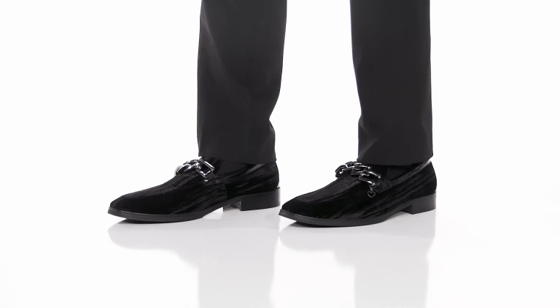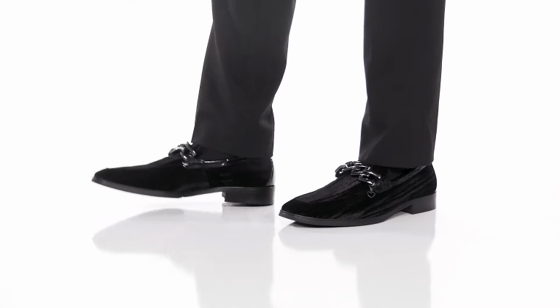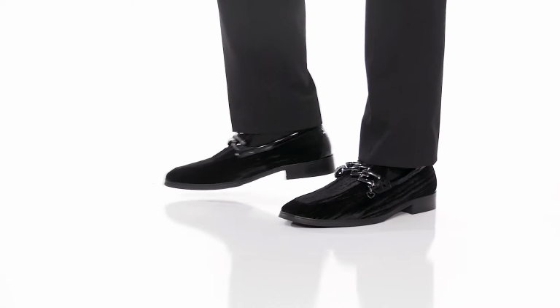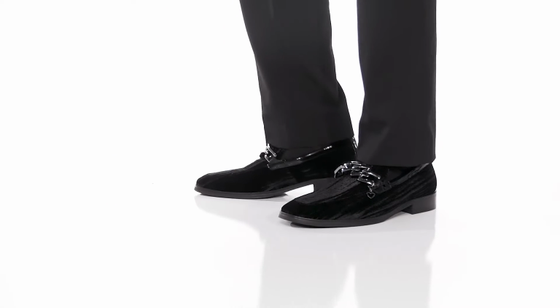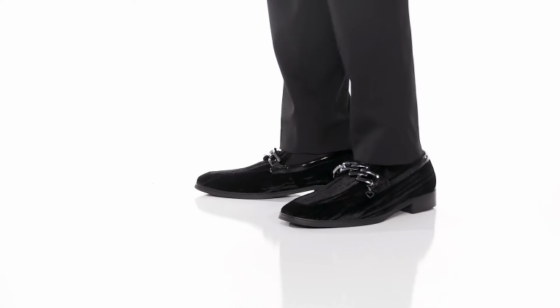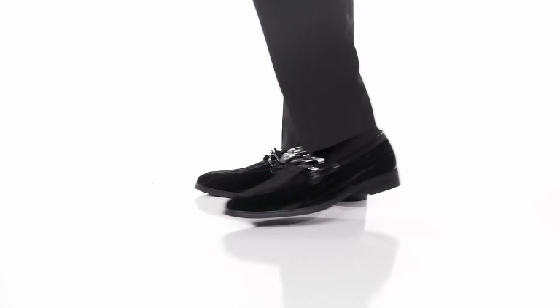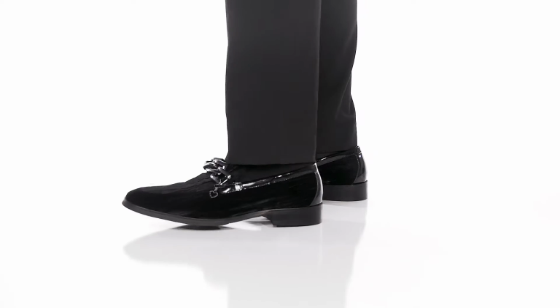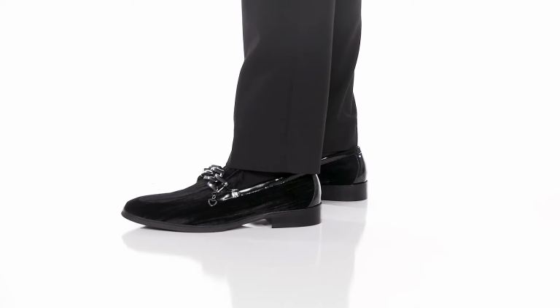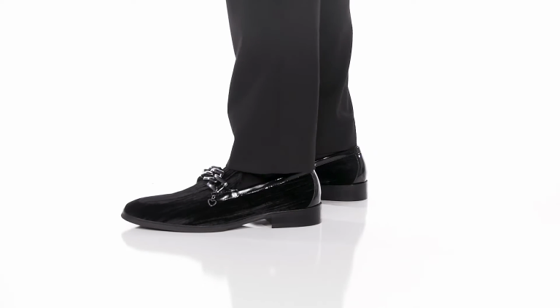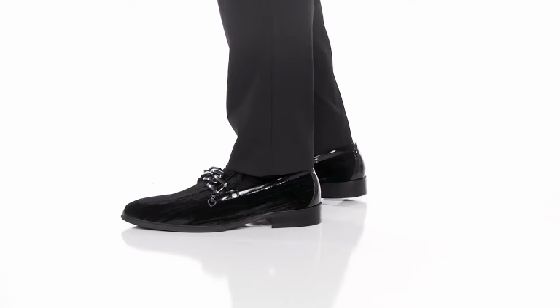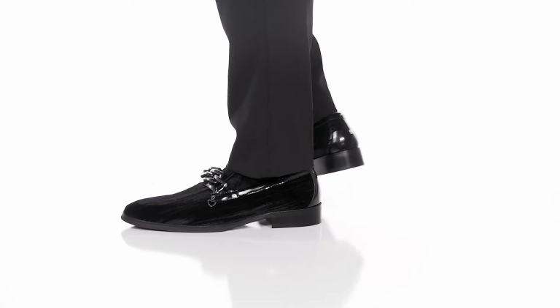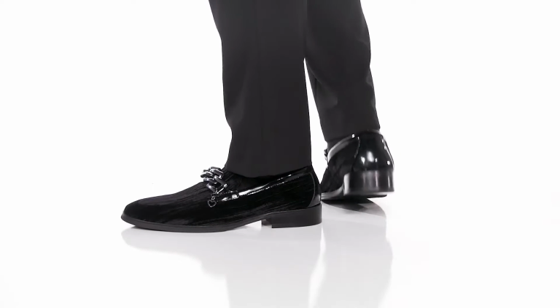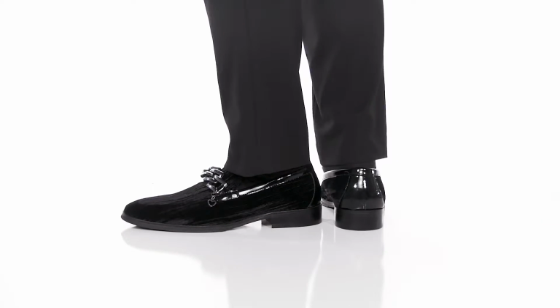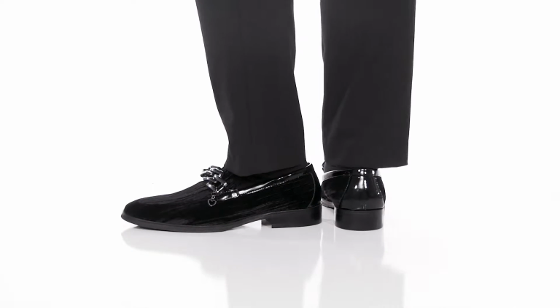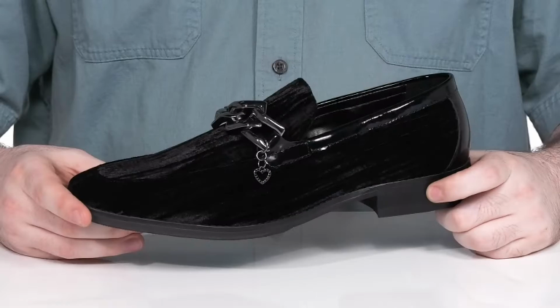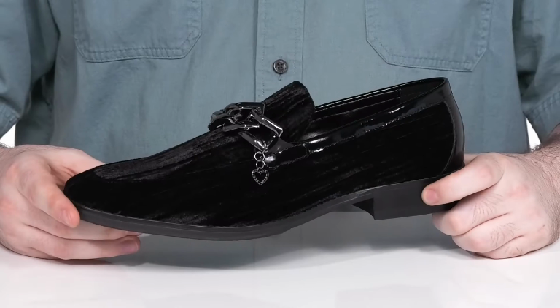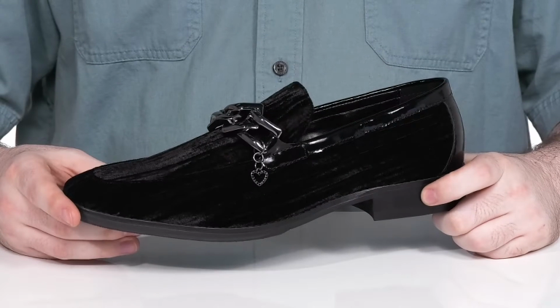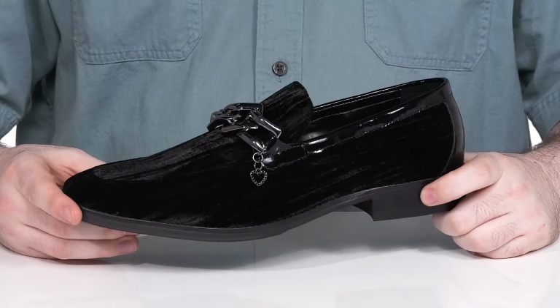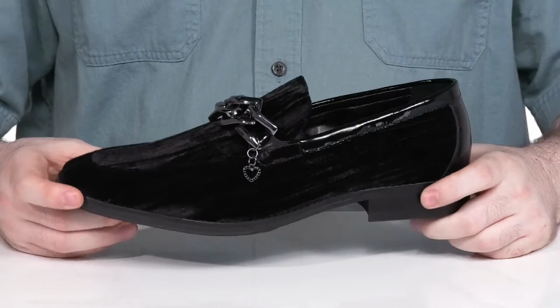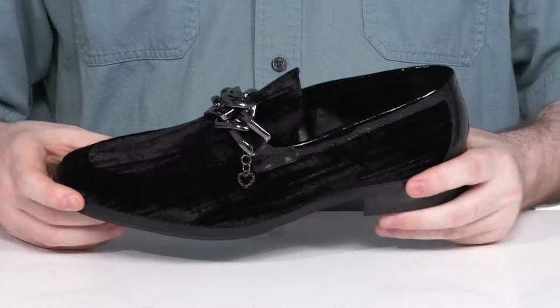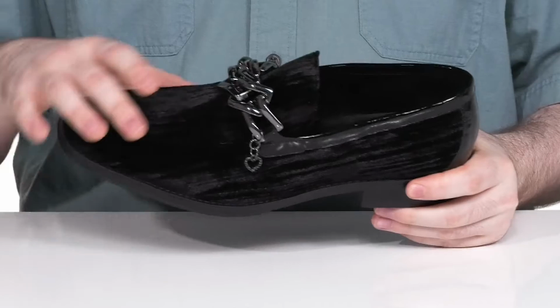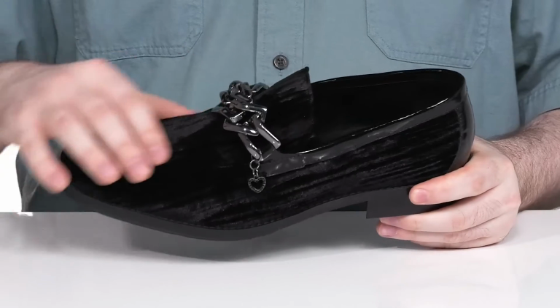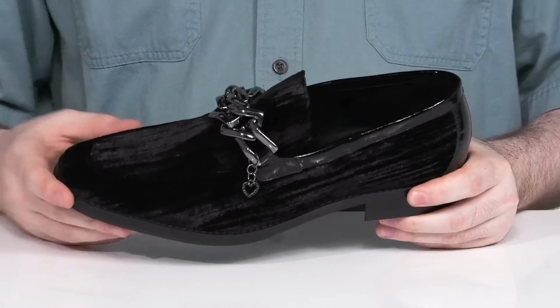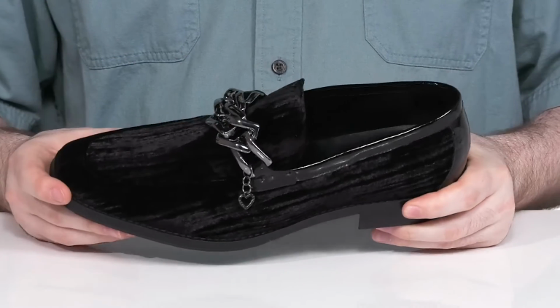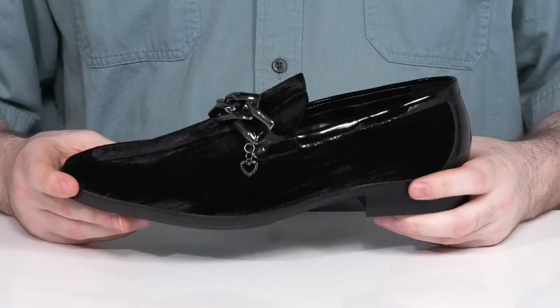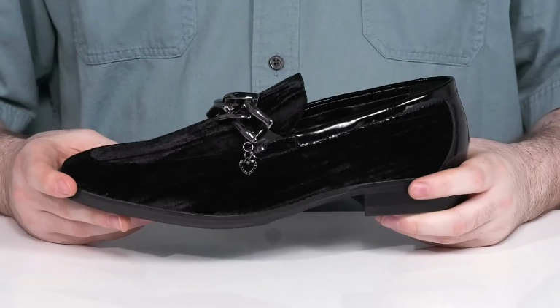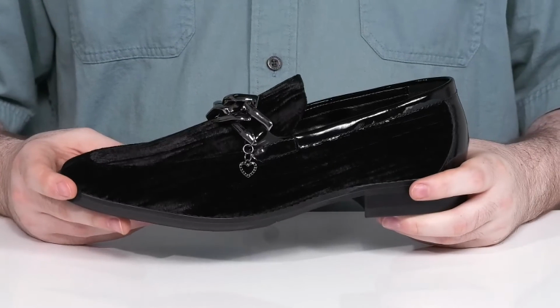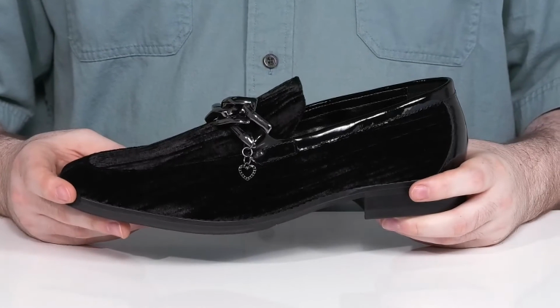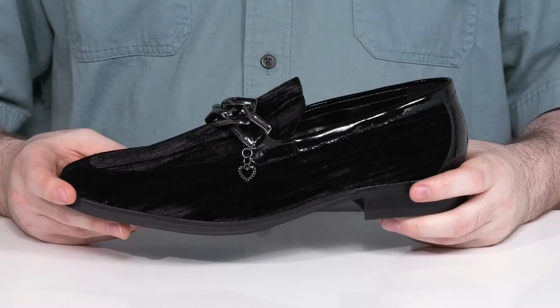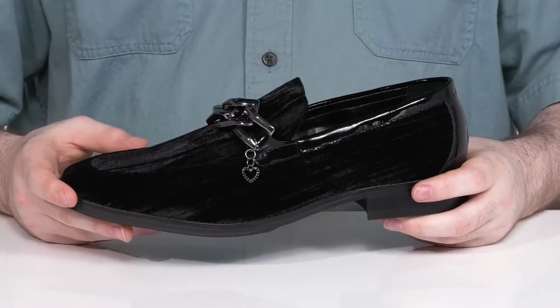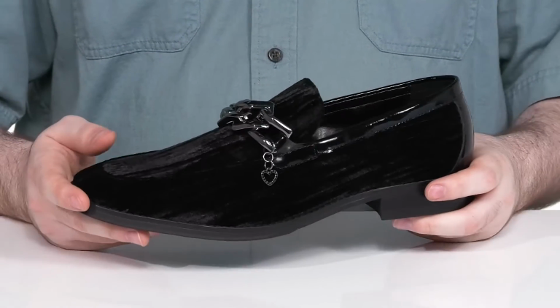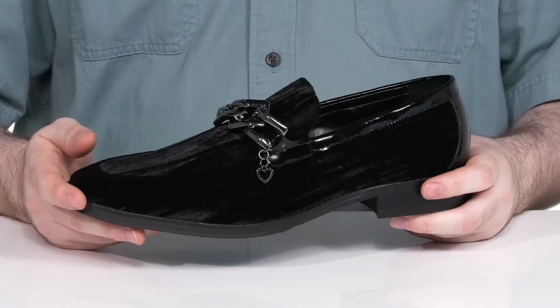Accentuate your style when you're wearing this professional yet casual look from Aldo. This unique loafer uses a soft corduroy upper that adds a flair of style to every outfit.